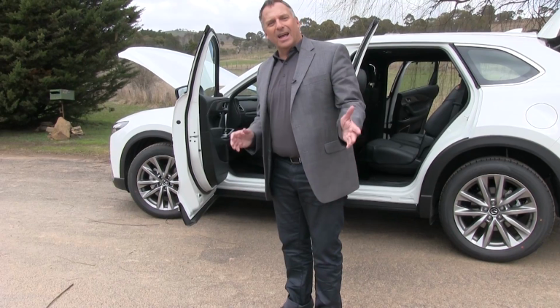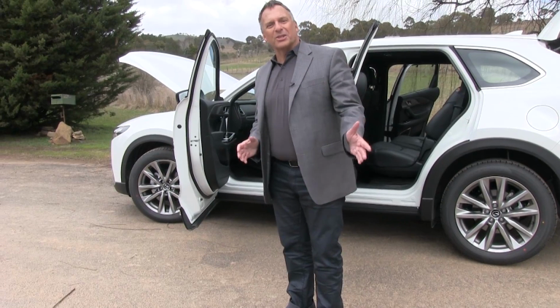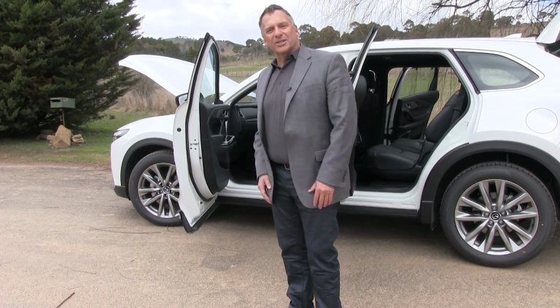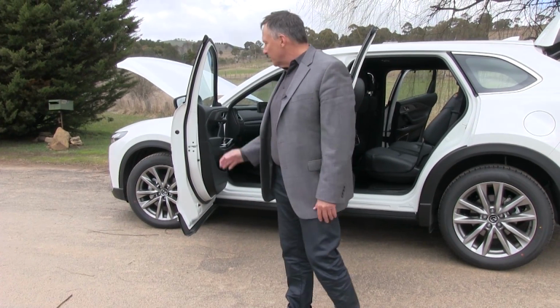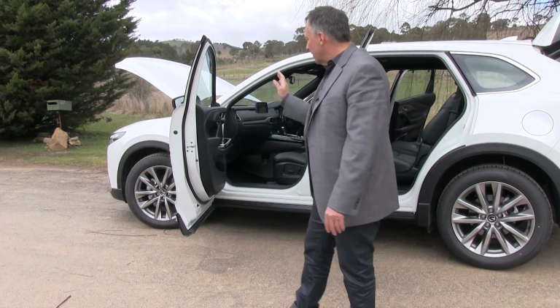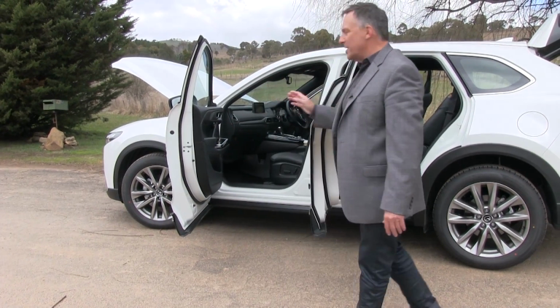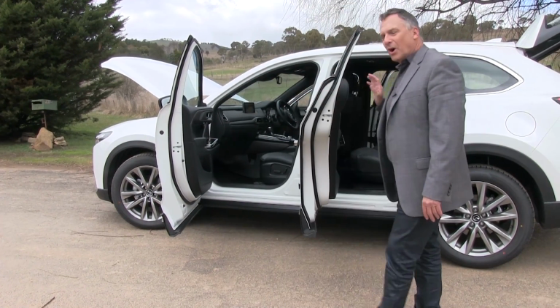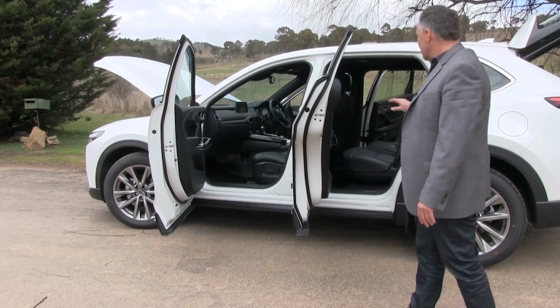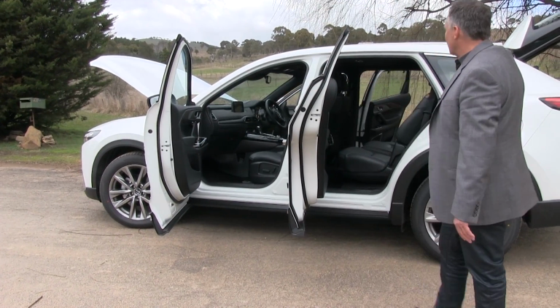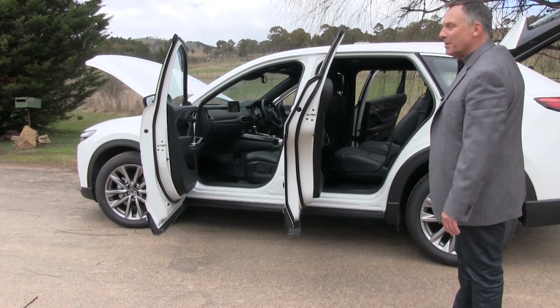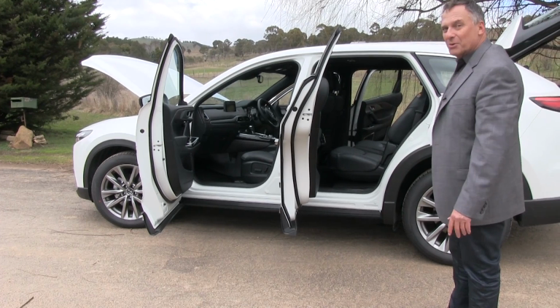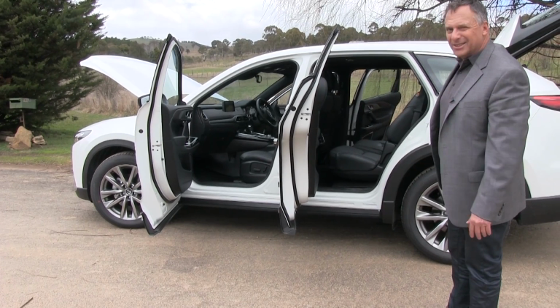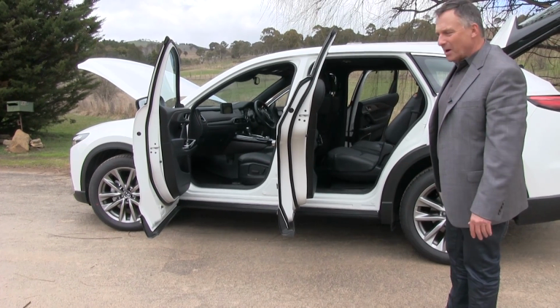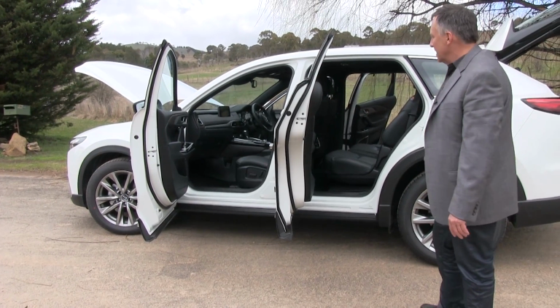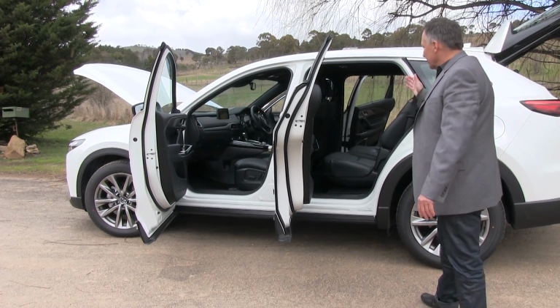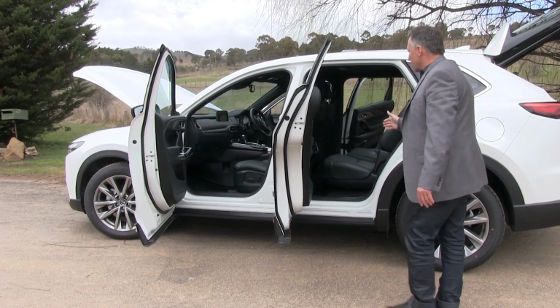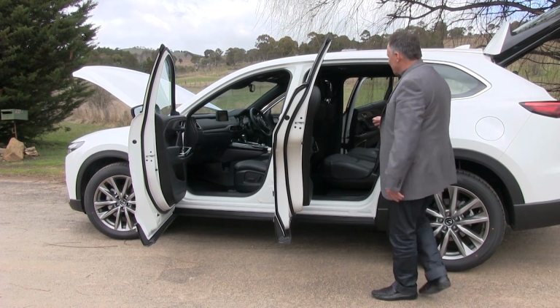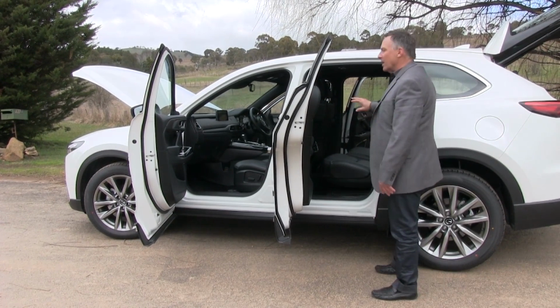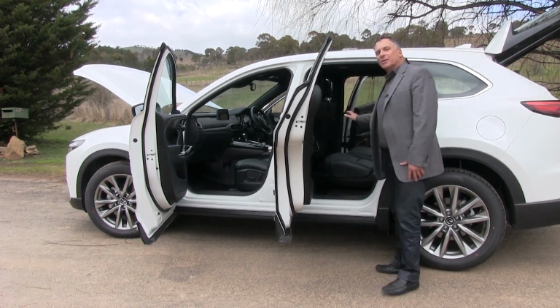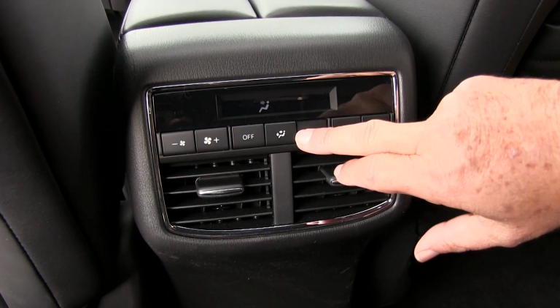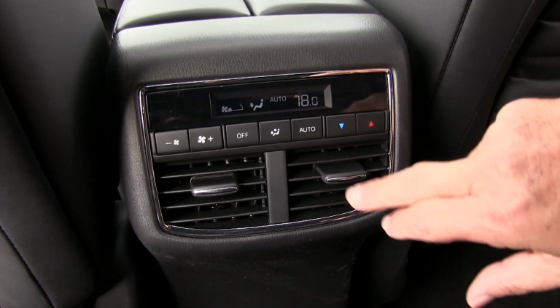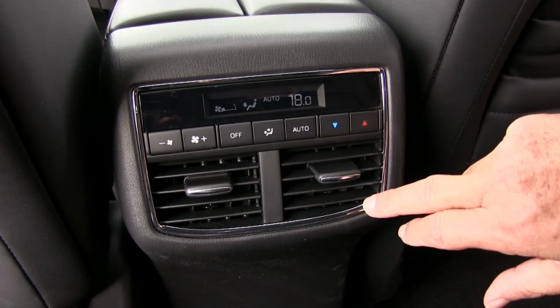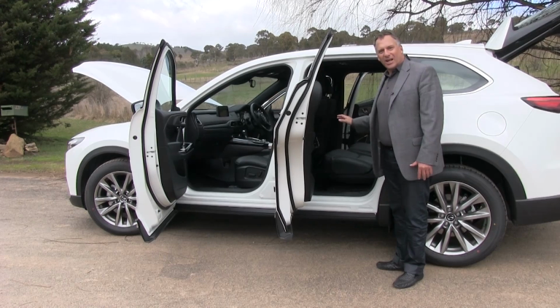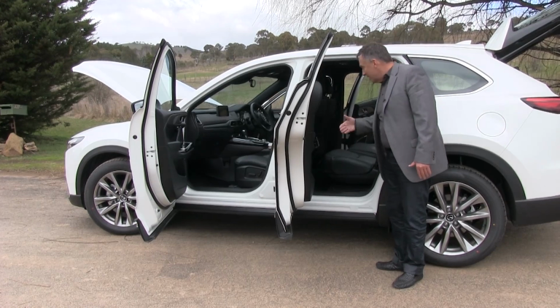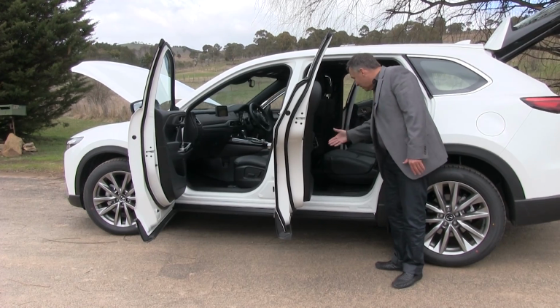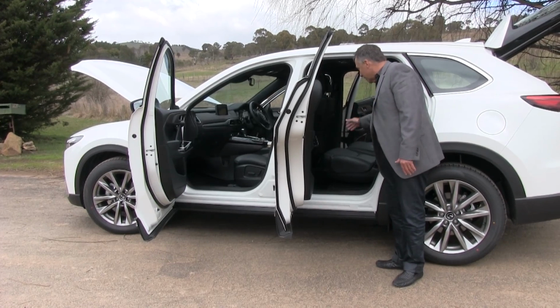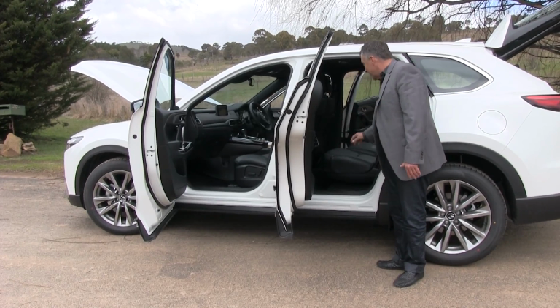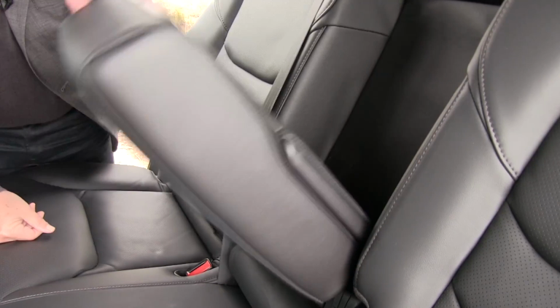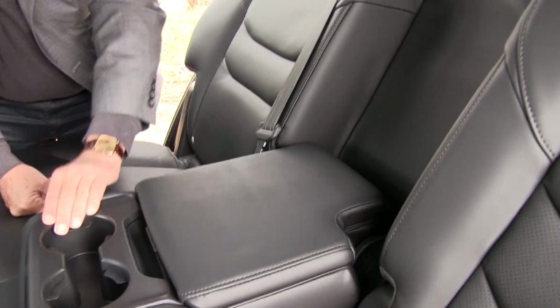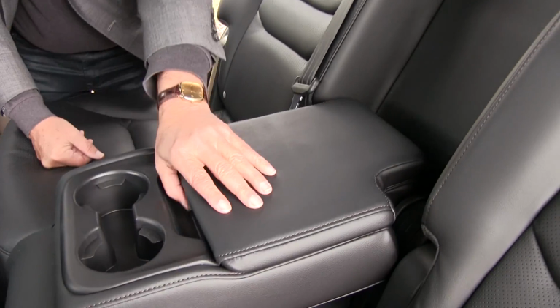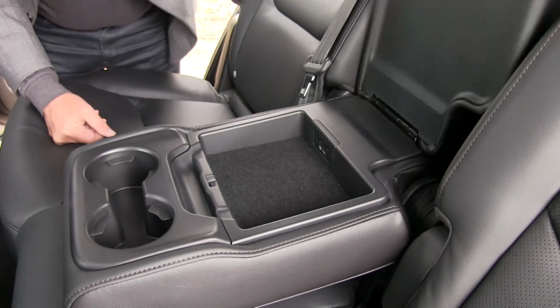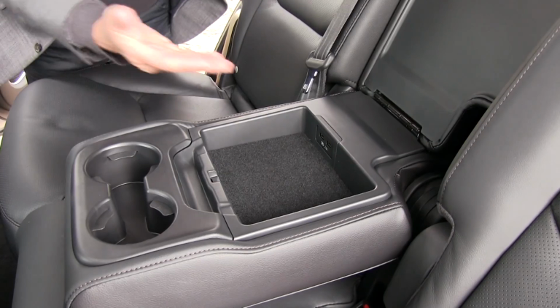And this is what the CX-9 is all about. You've got three rows of seats, one in the back there as well. We'll get to that in a moment. But in the first row of seats, you have your own climate control as well, which is a nice little luxury, plenty of leg room, and some USB ports tucked away as well.